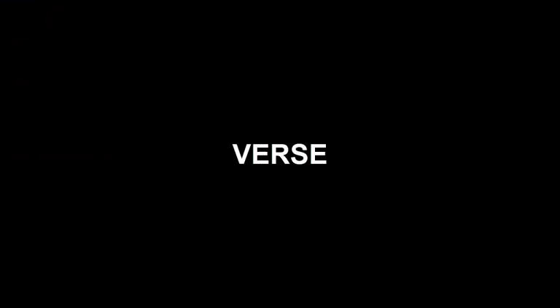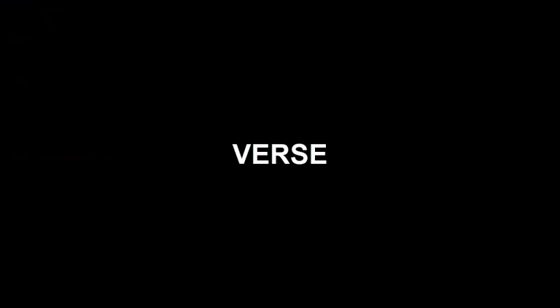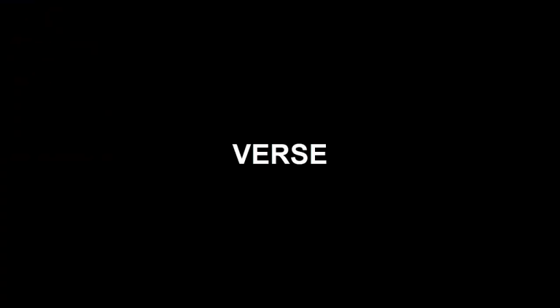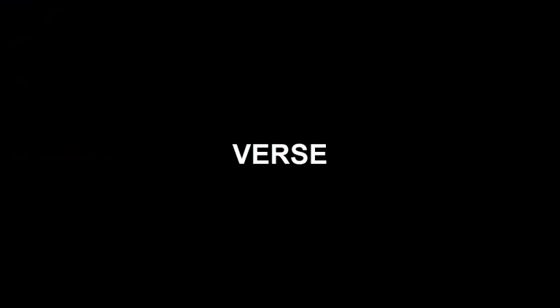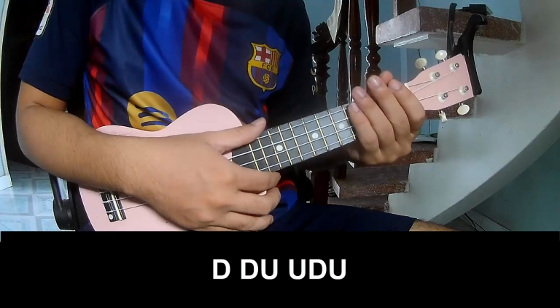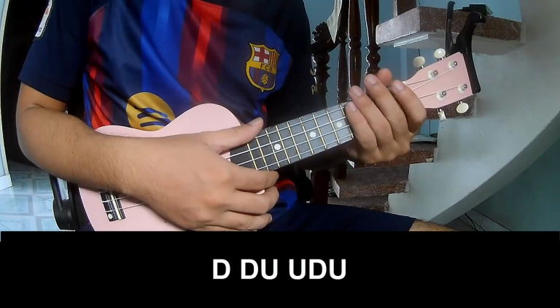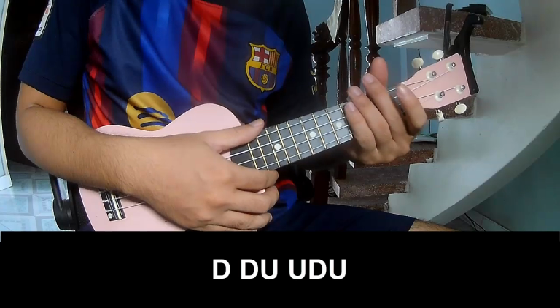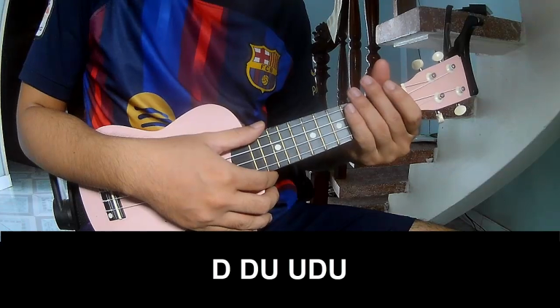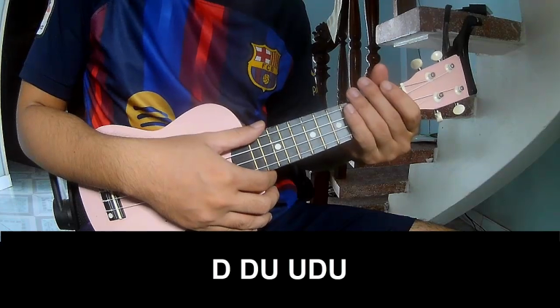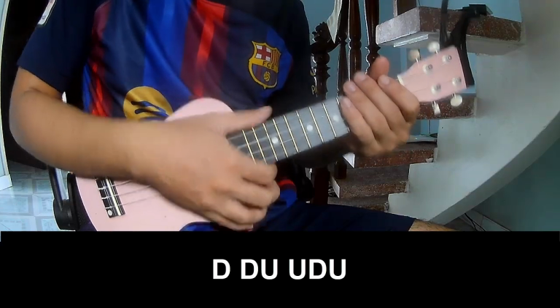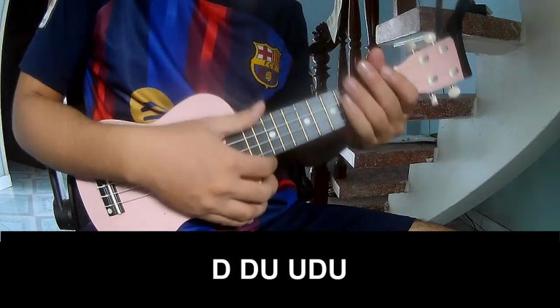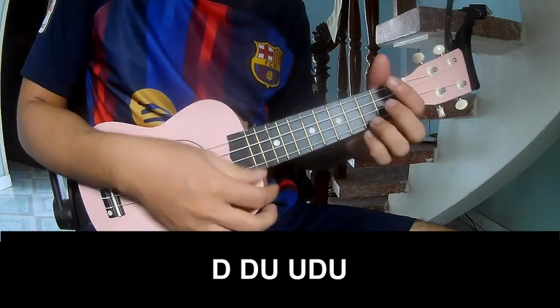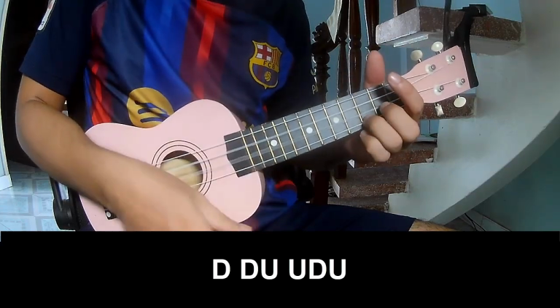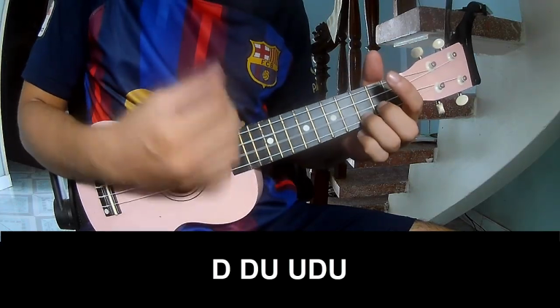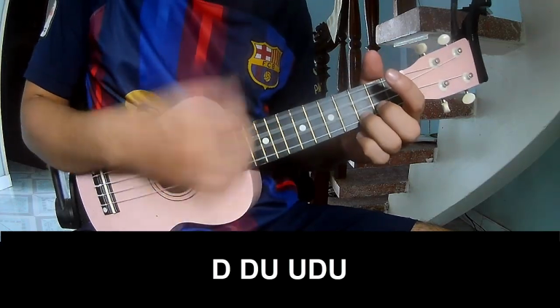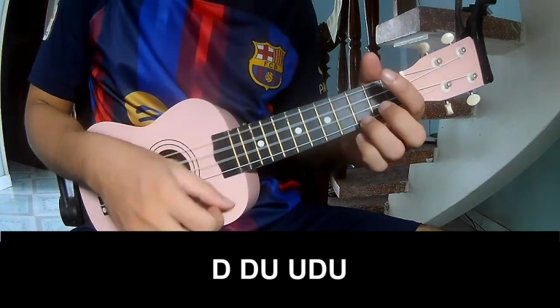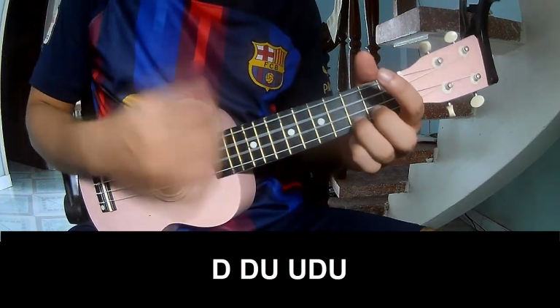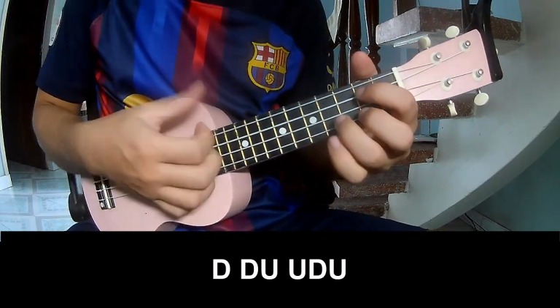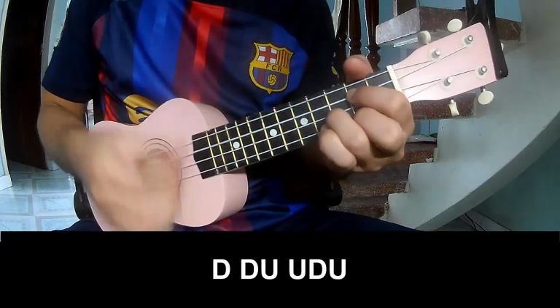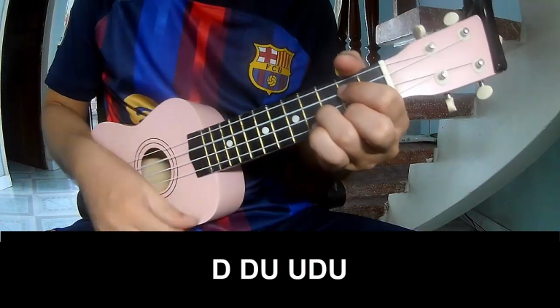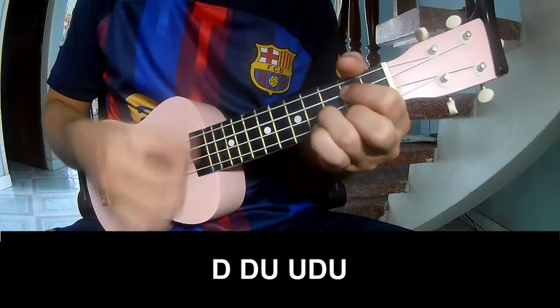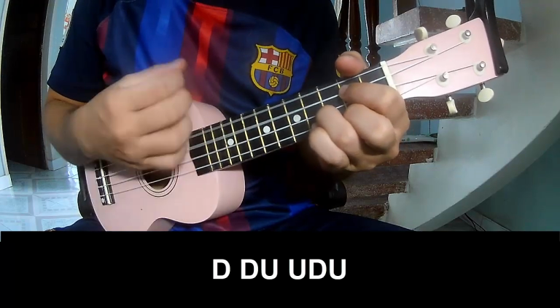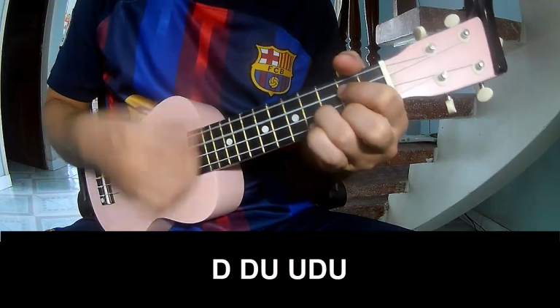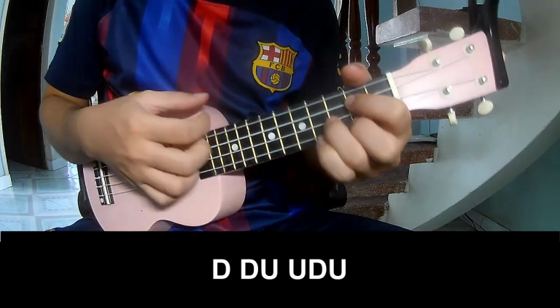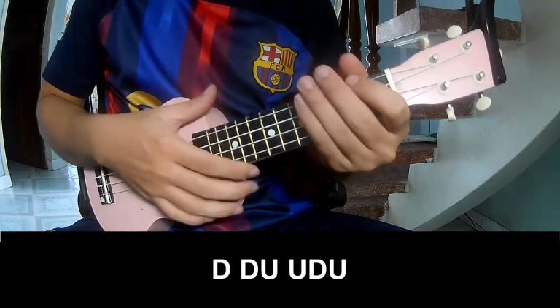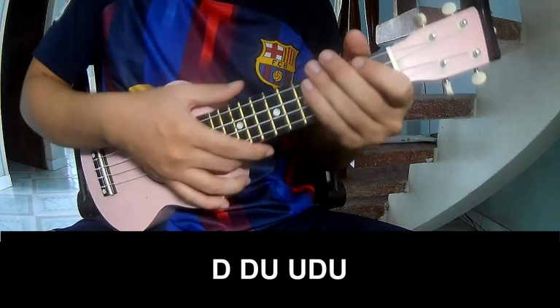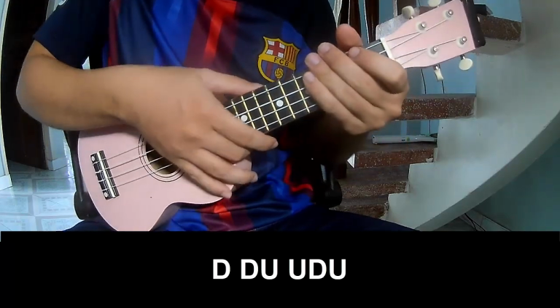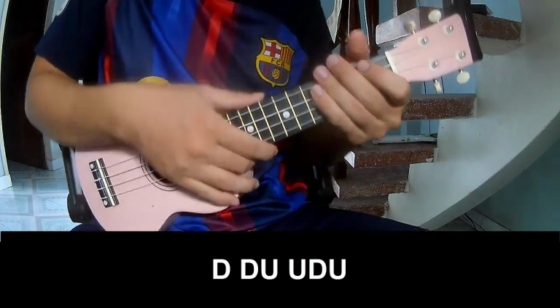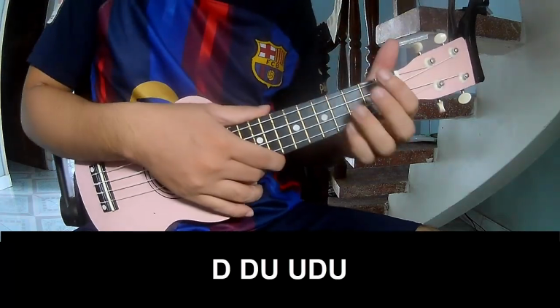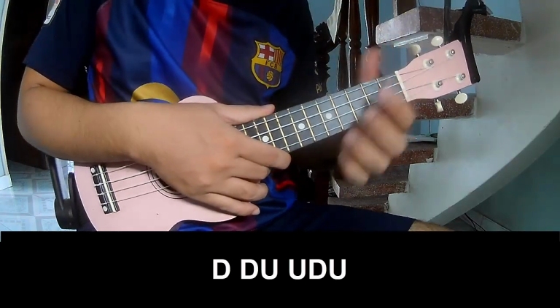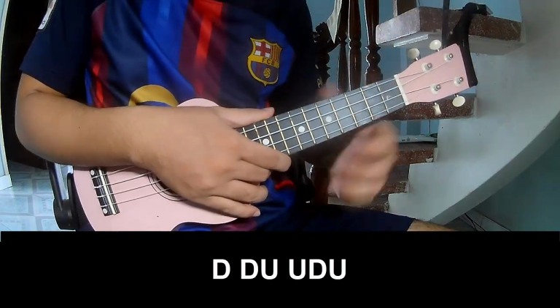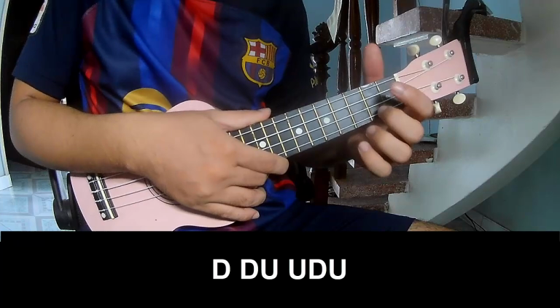The first pre-chorus and outro should be played: Down, down, up, up, up, down, down, up, up, up, up. And especially in the C major.